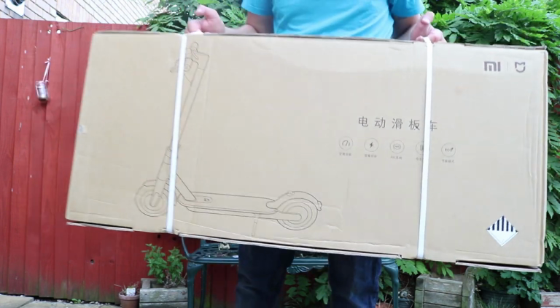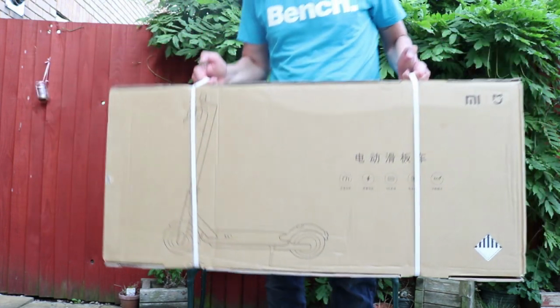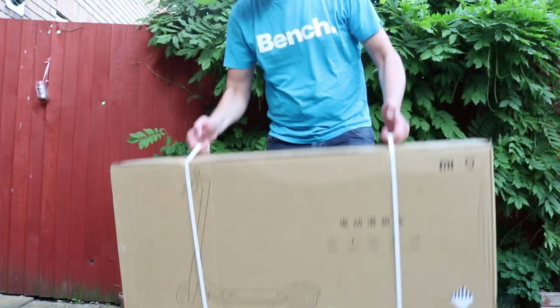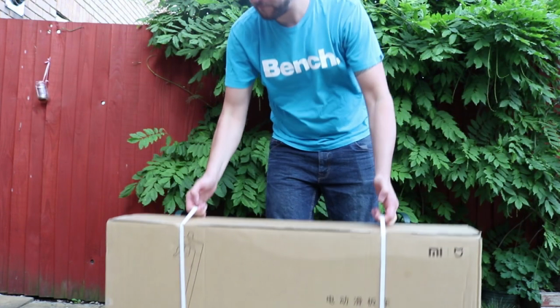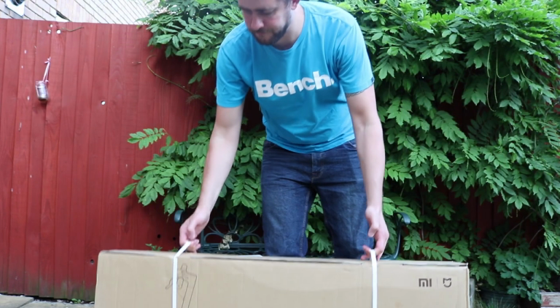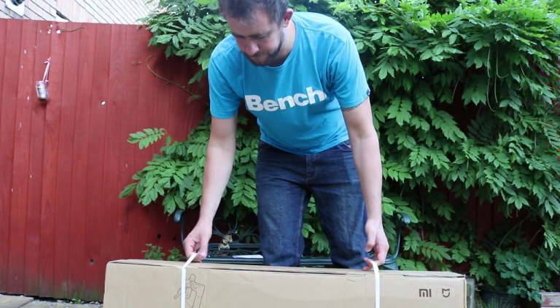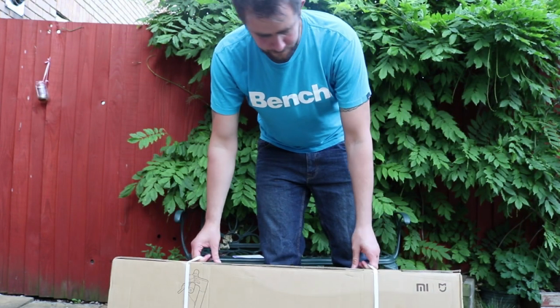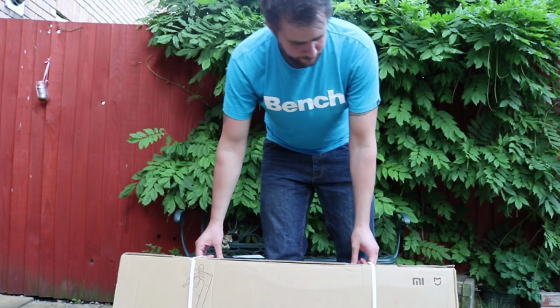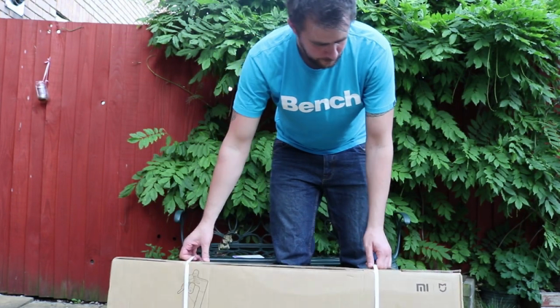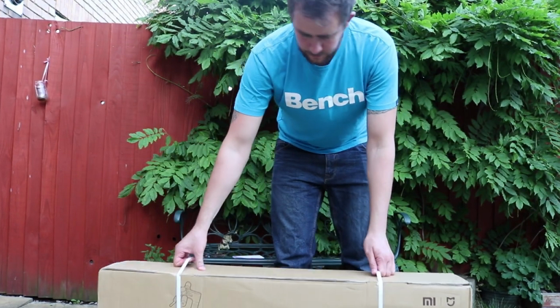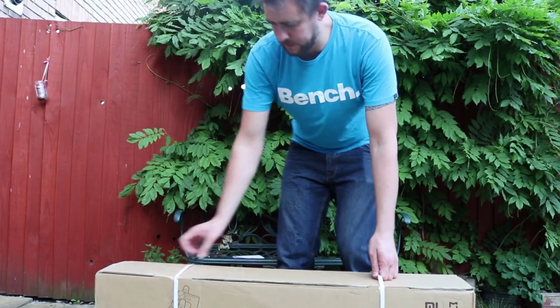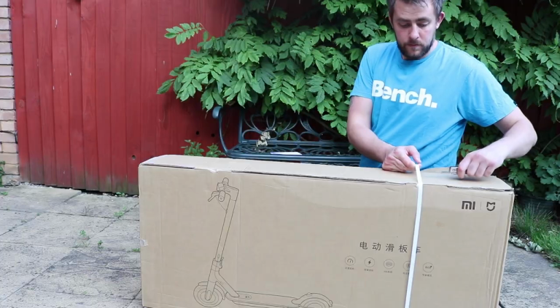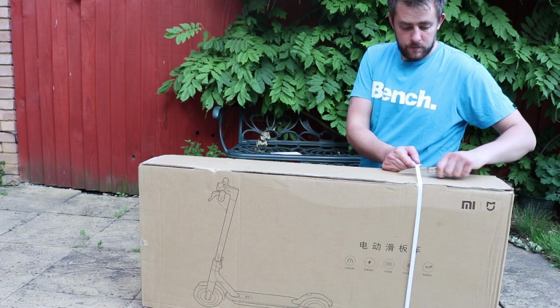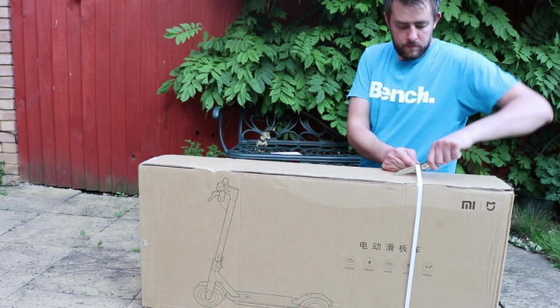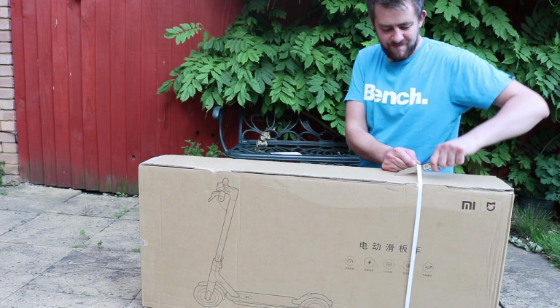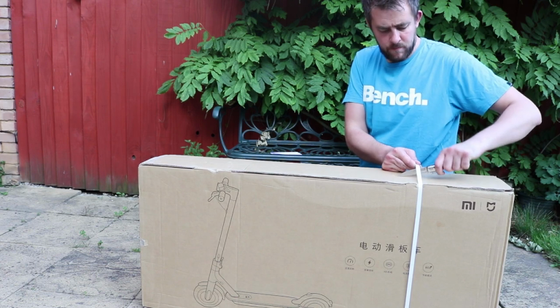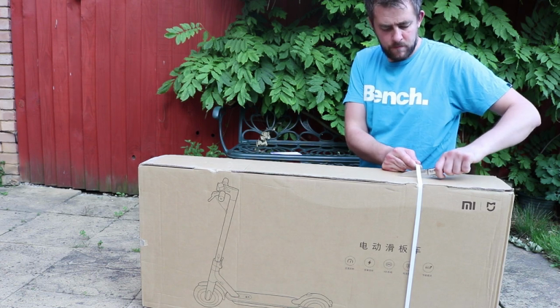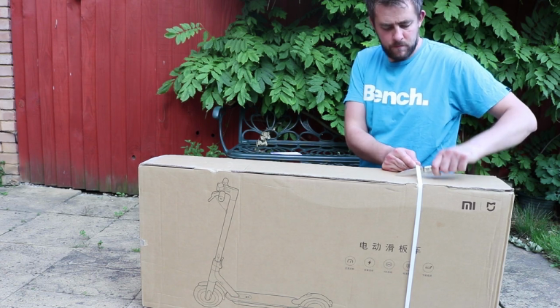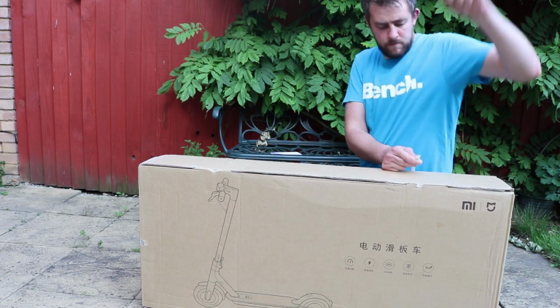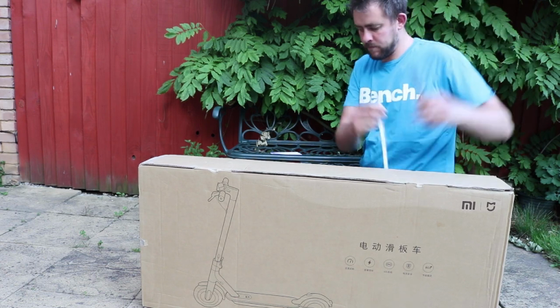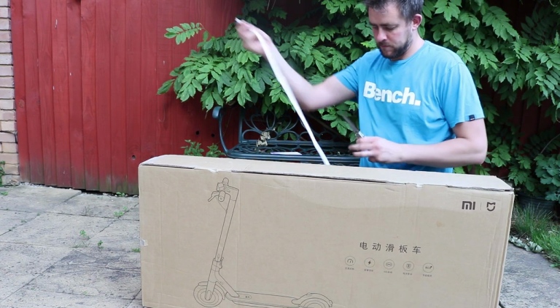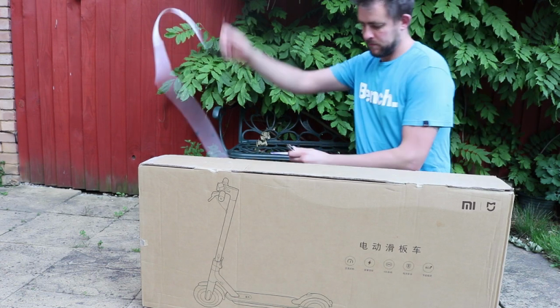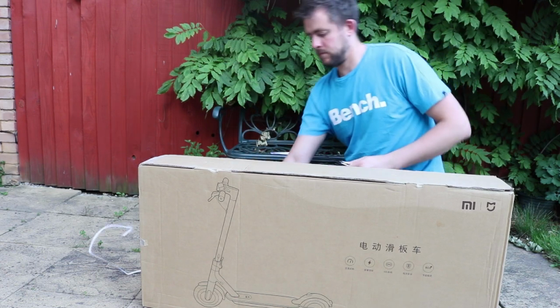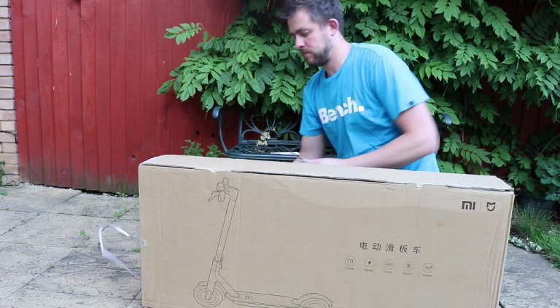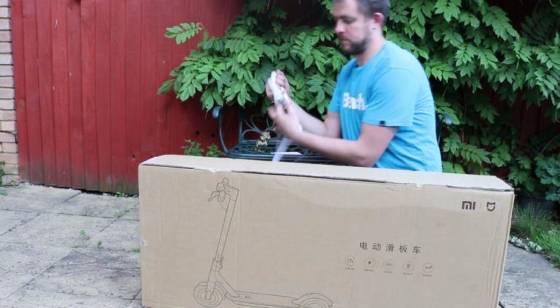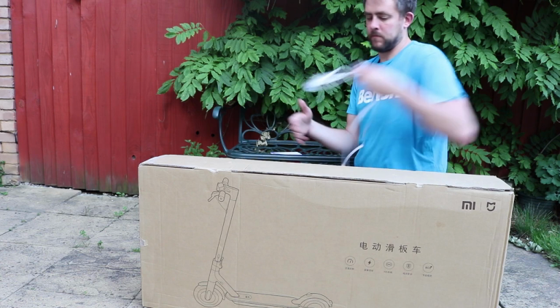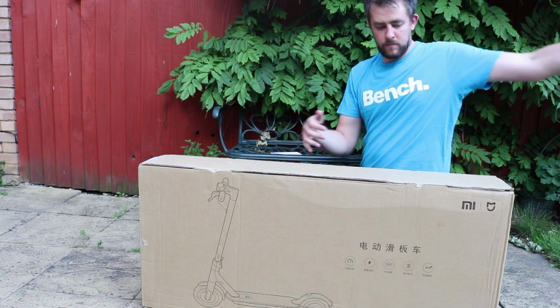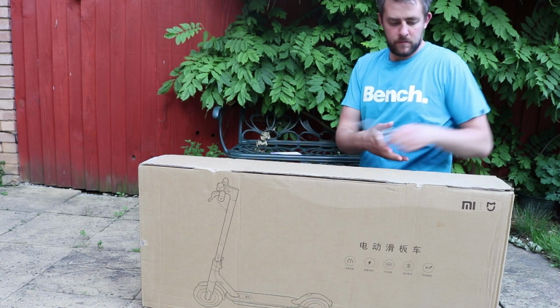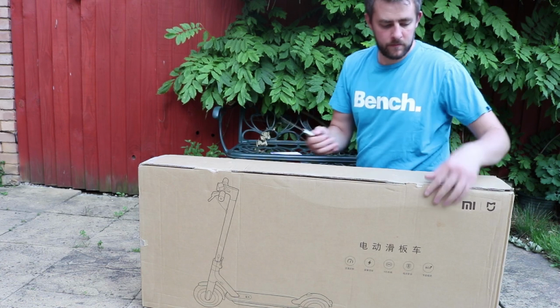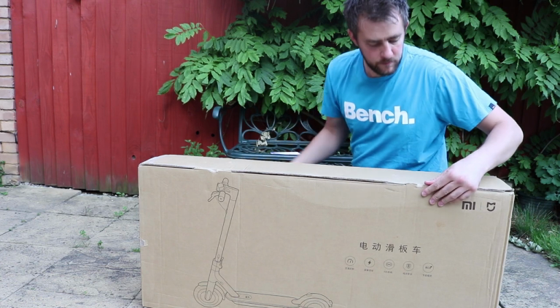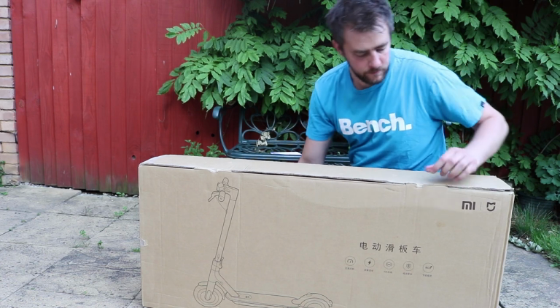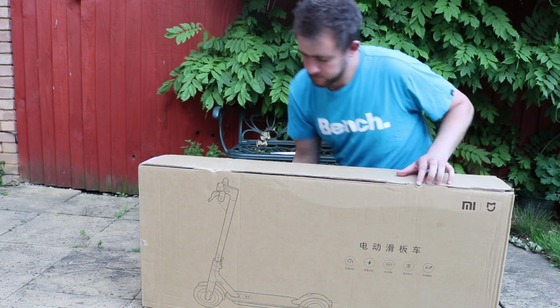So here I am unboxing. It does weigh quite a bit out of the box — about 12.5kg — and it's got a massive 18,650 battery.